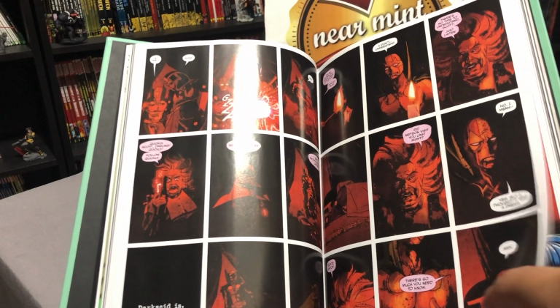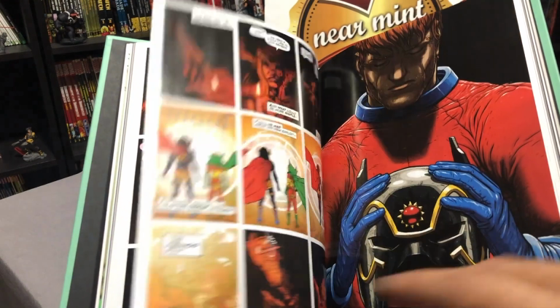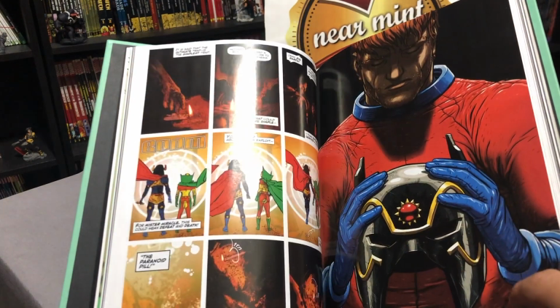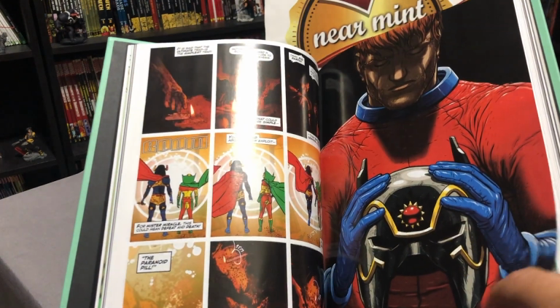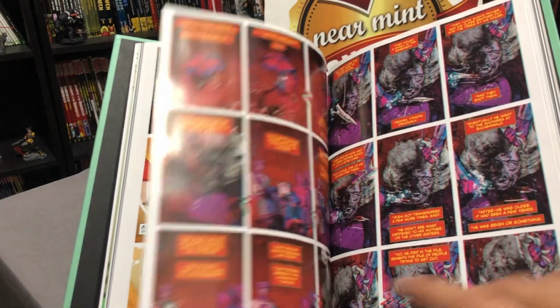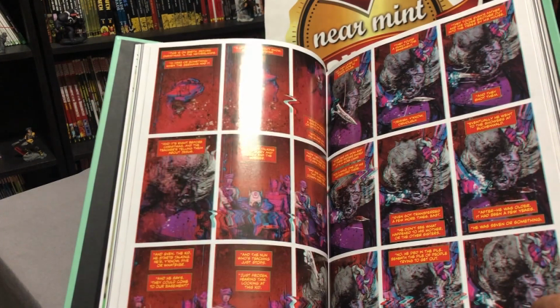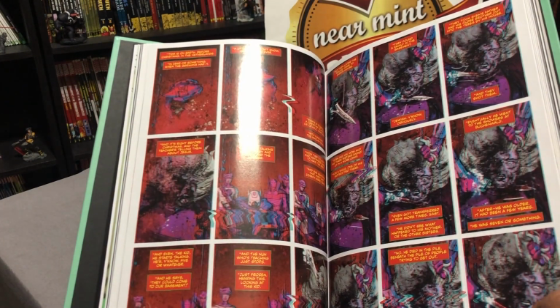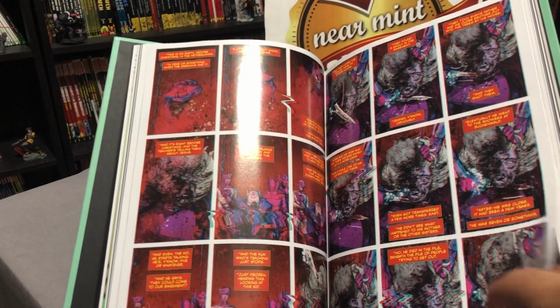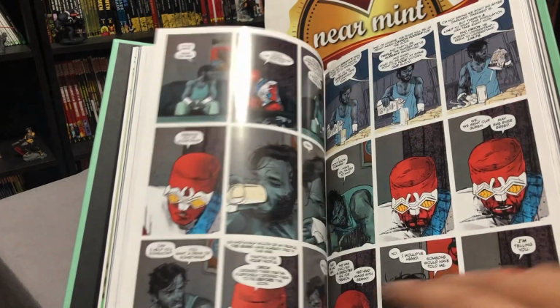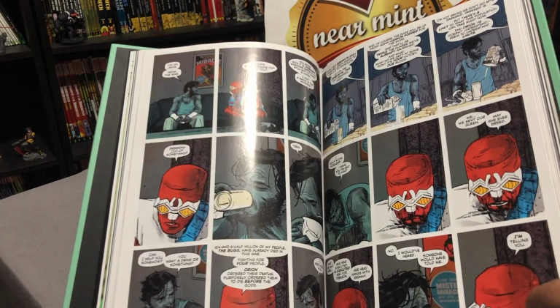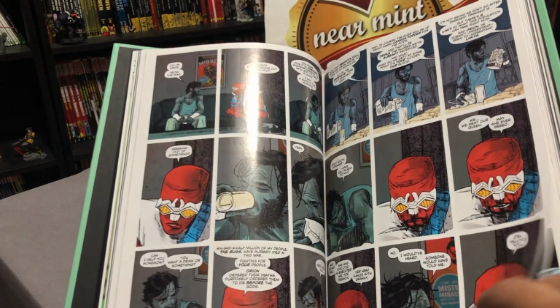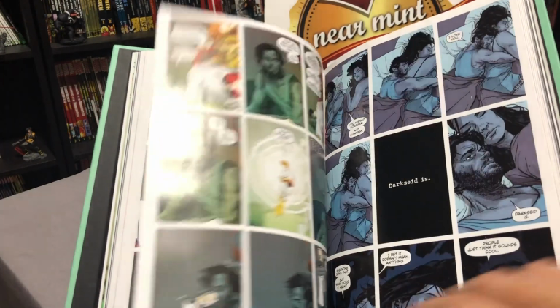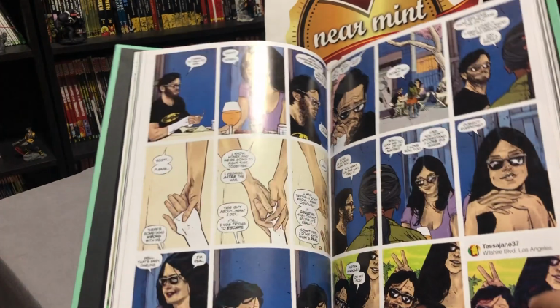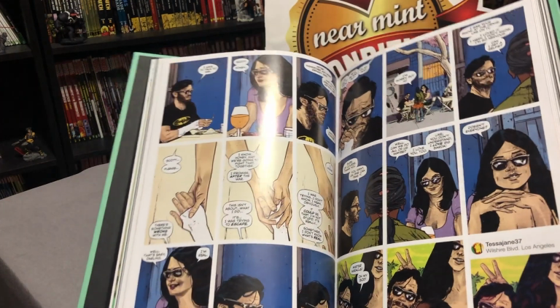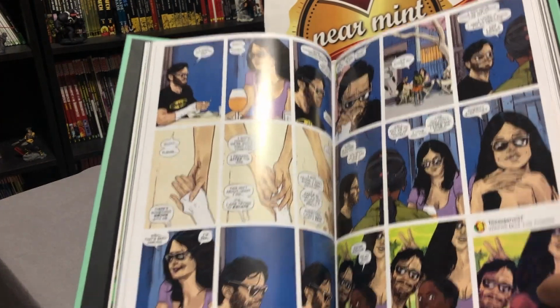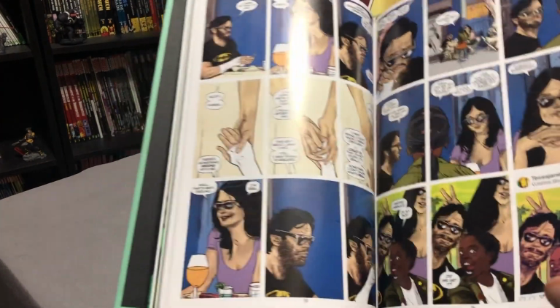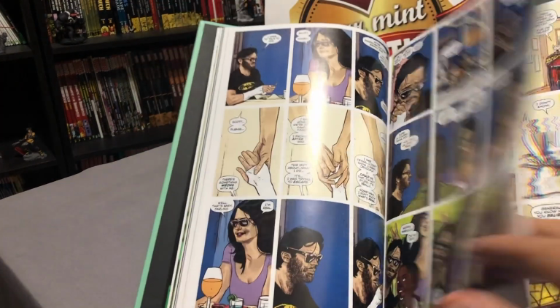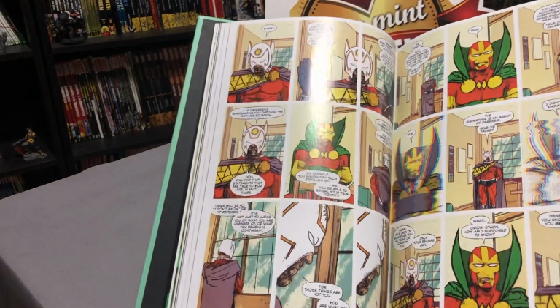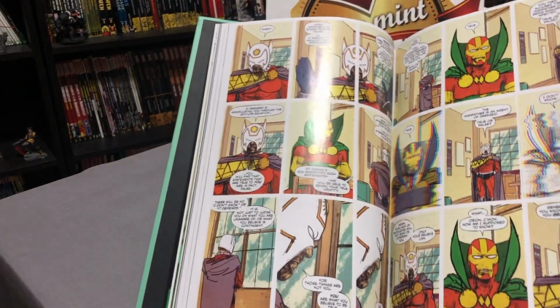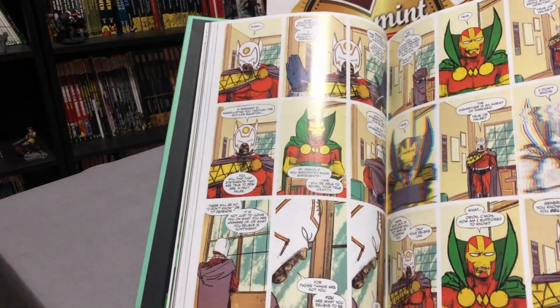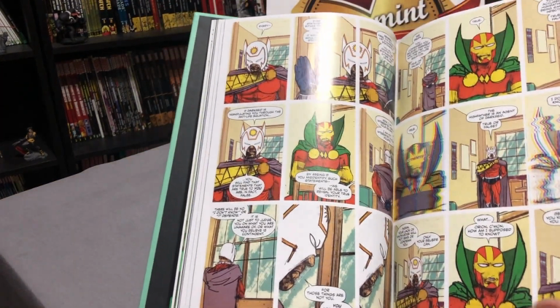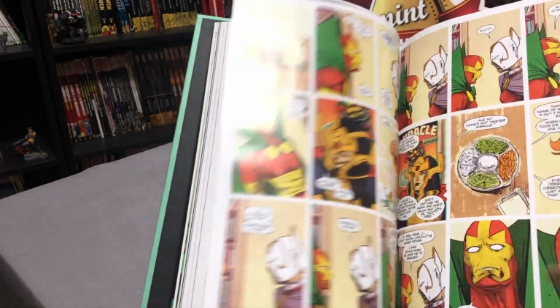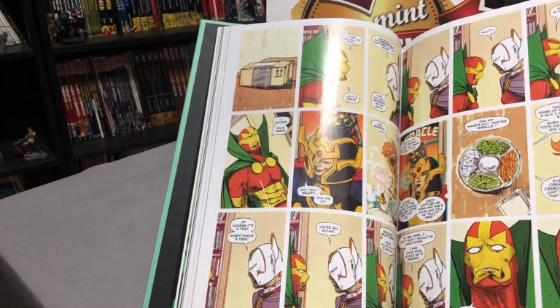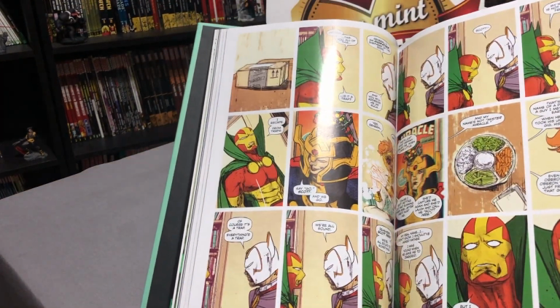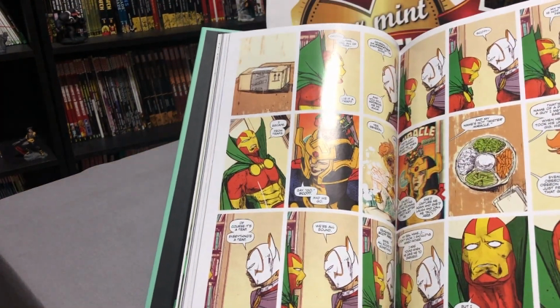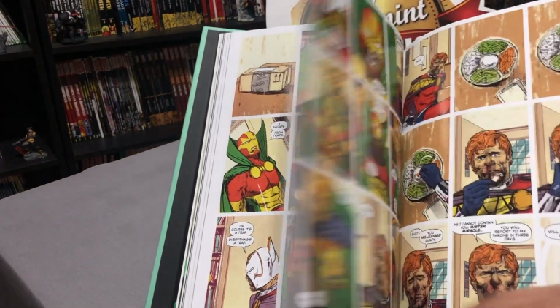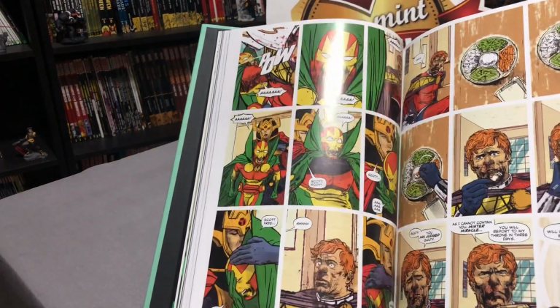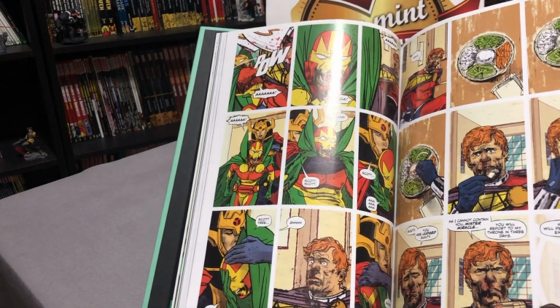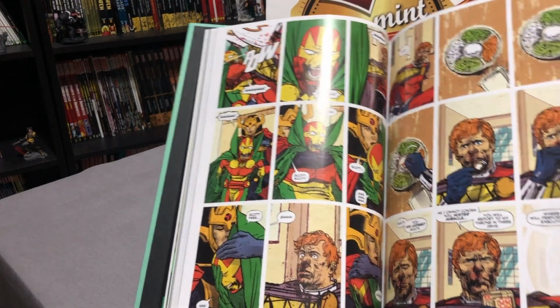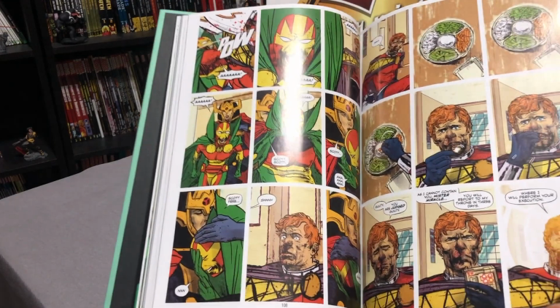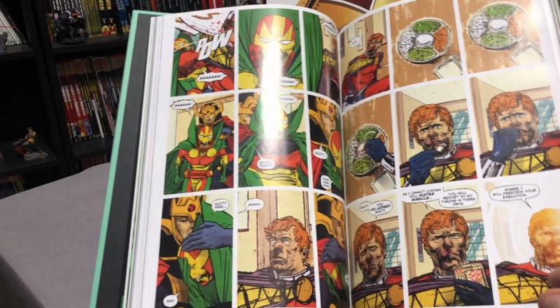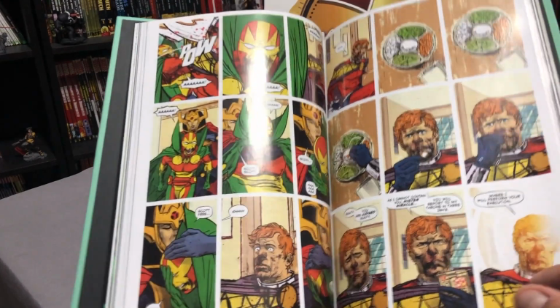Tom King playing to Mitch Gerards' strengths. It's a psychological look at the inside of Mr. Miracle — probably one of the most important books I've read in a long time.